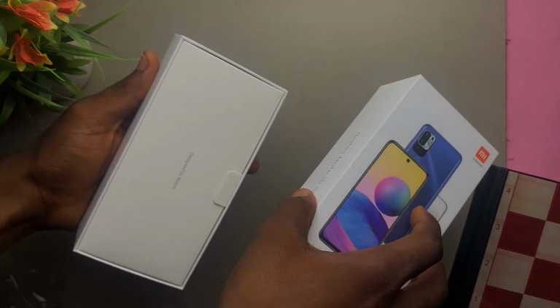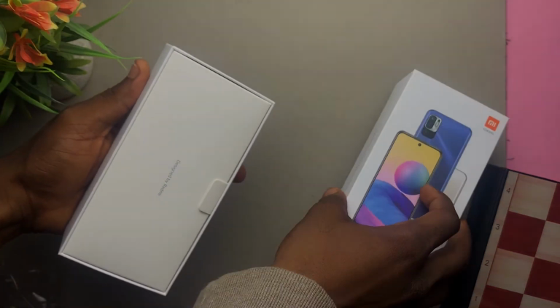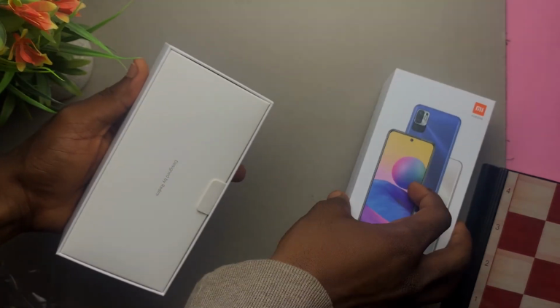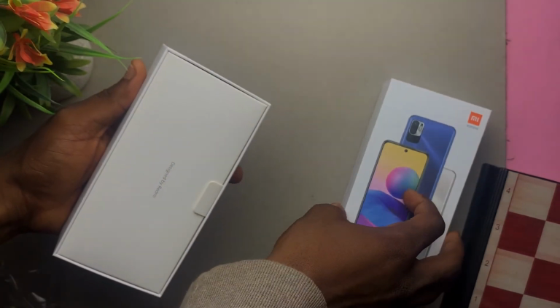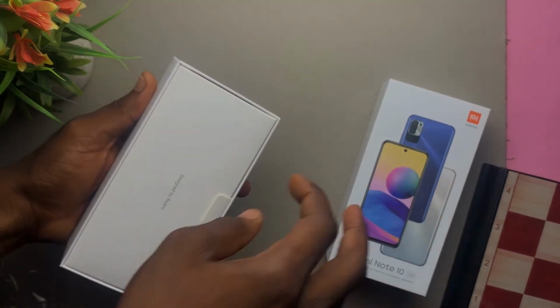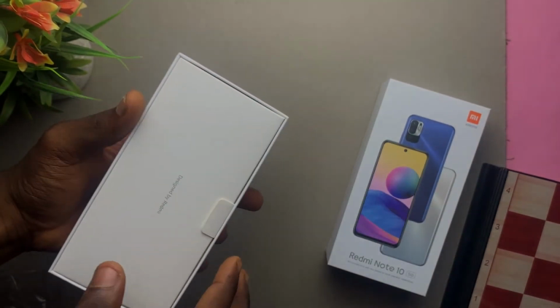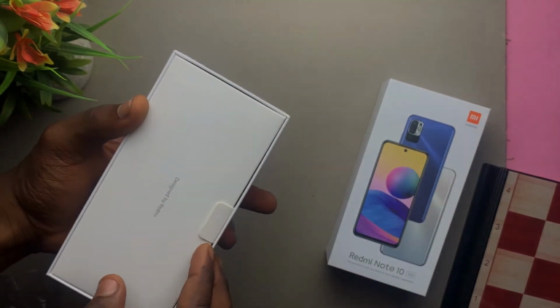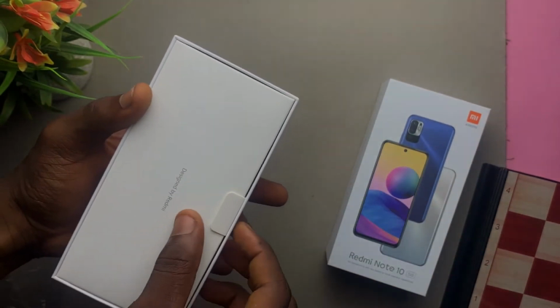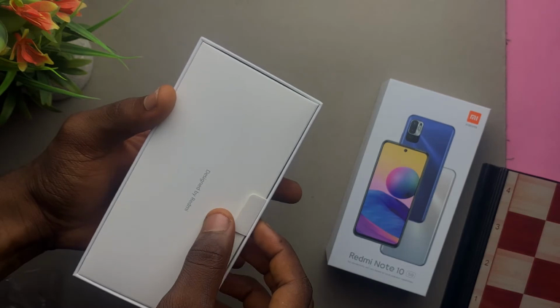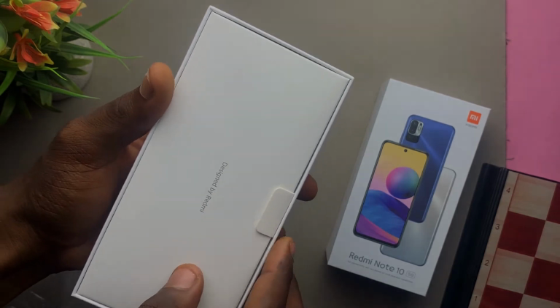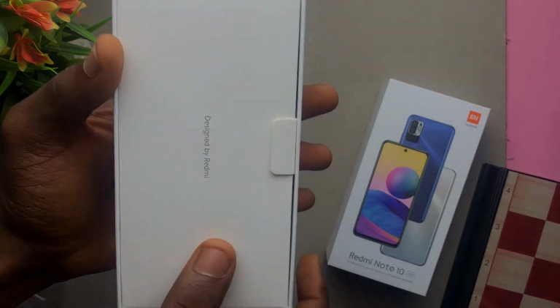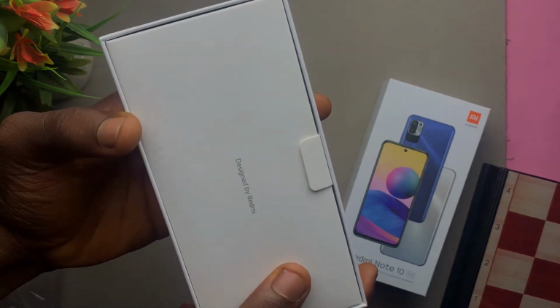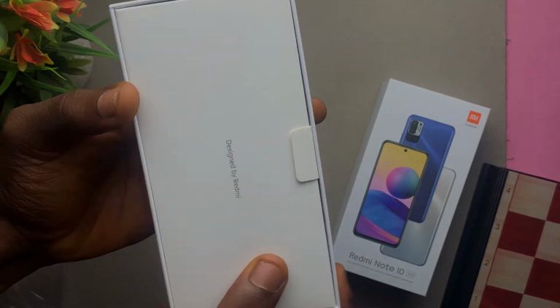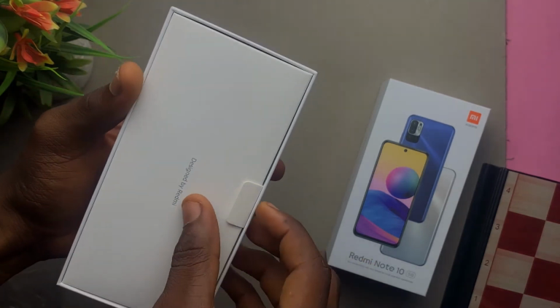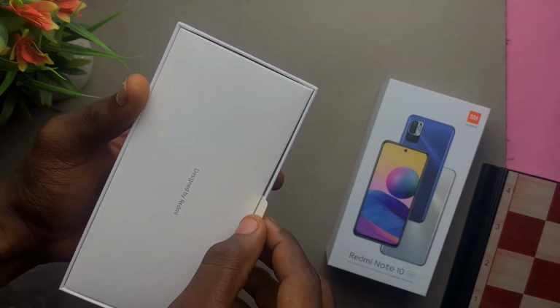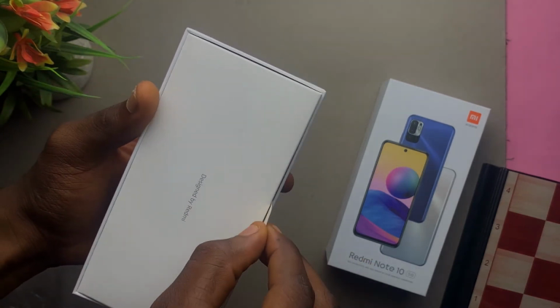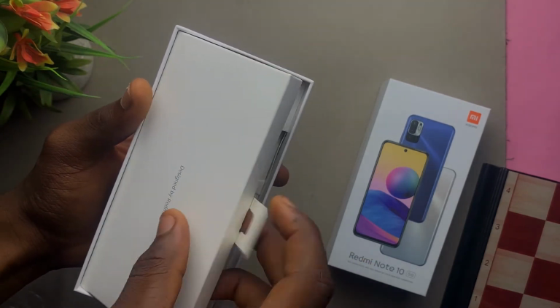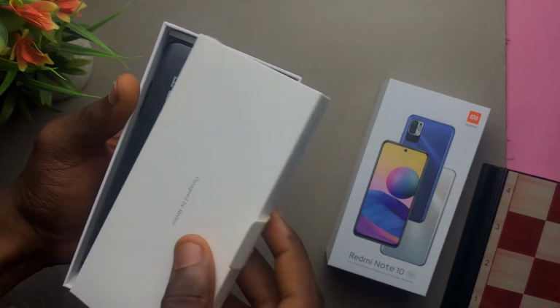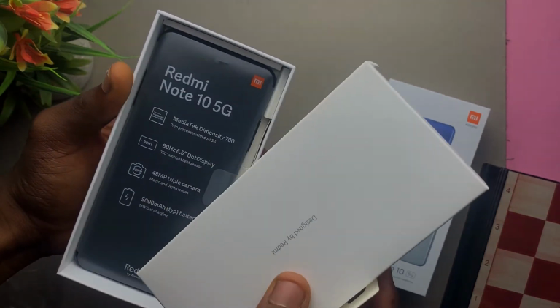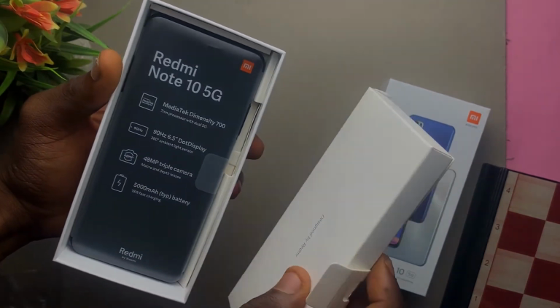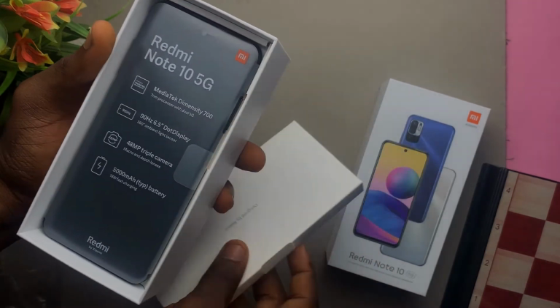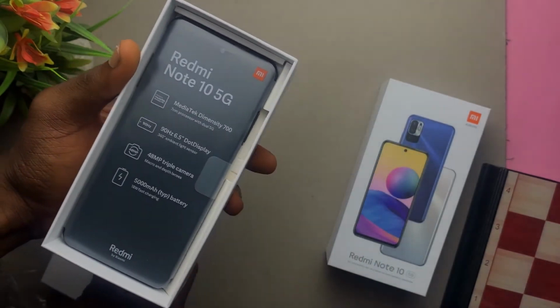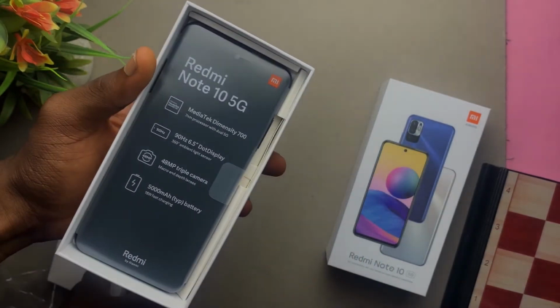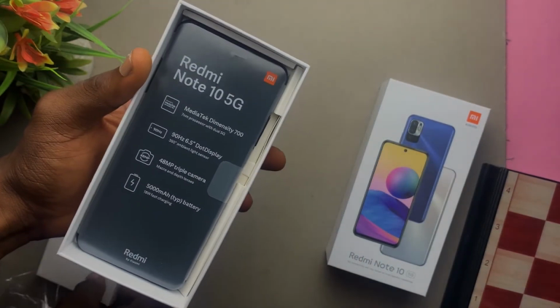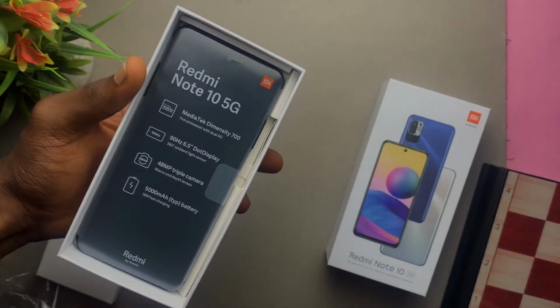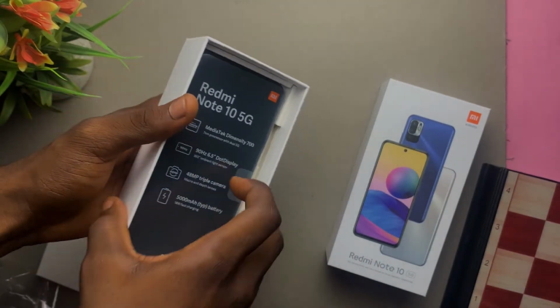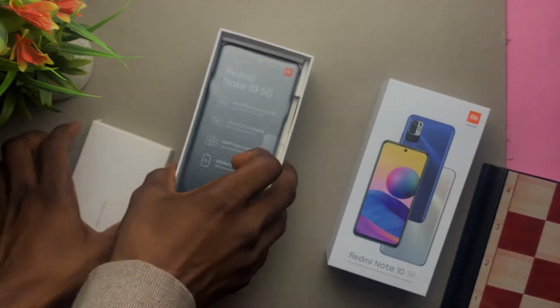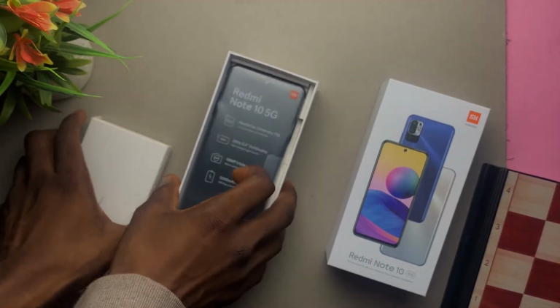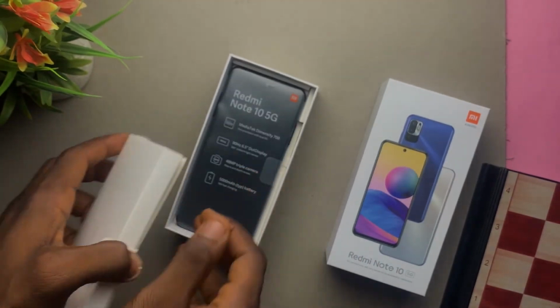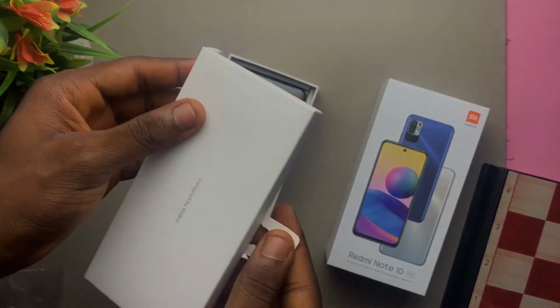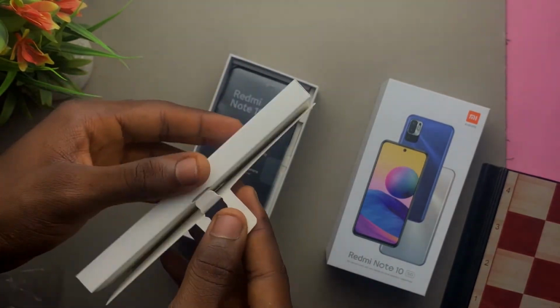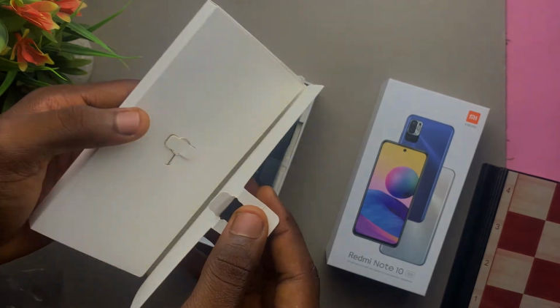The first thing we're greeted with is 'Designed by Redmi' — that looks really nice. Under that we have the phone itself, and we're going to put that to the side.